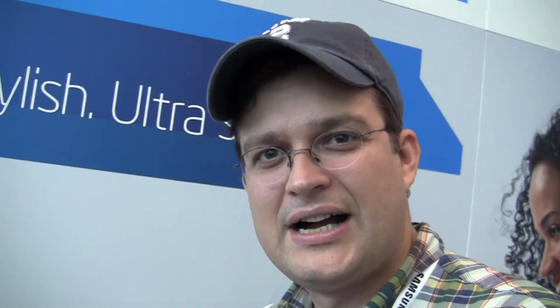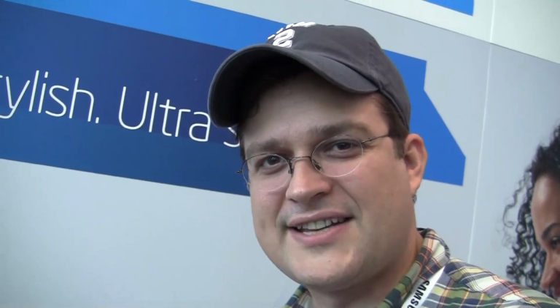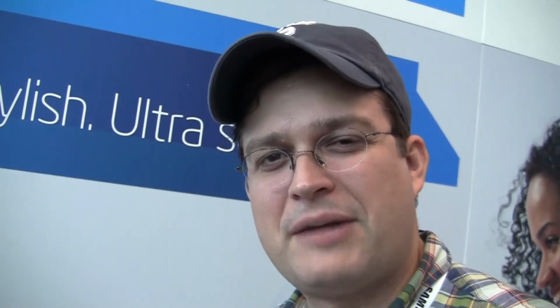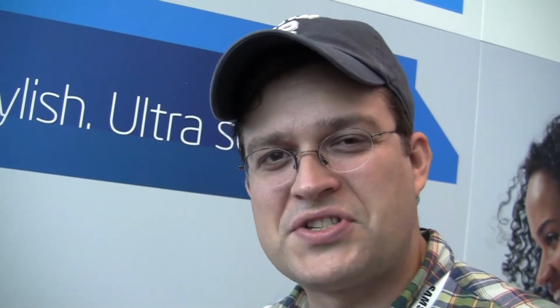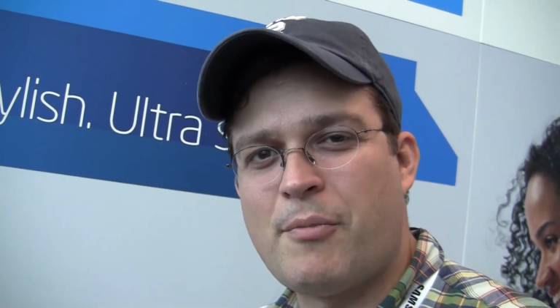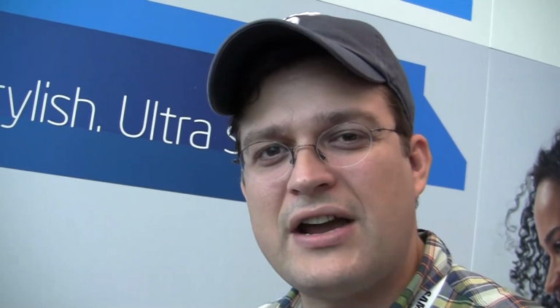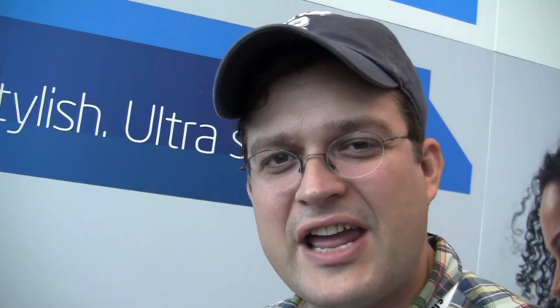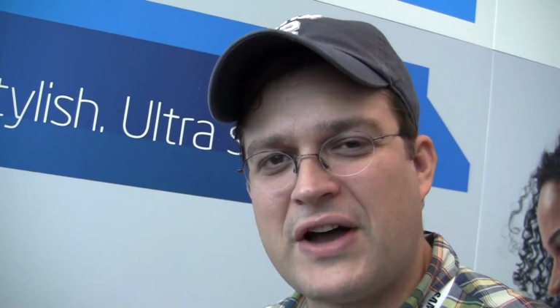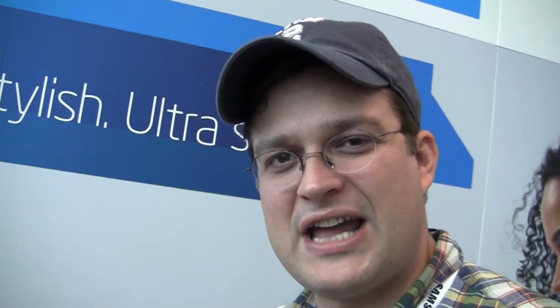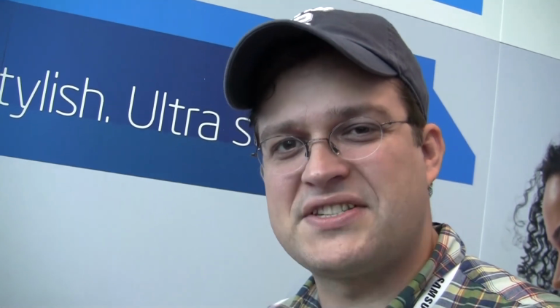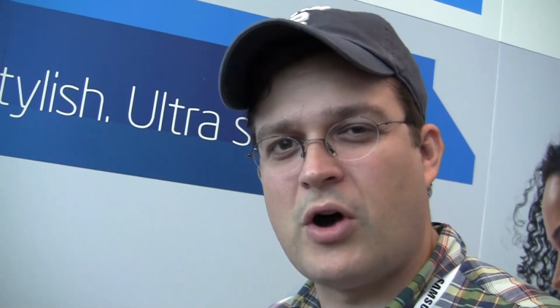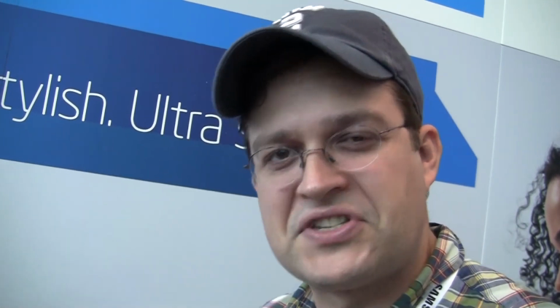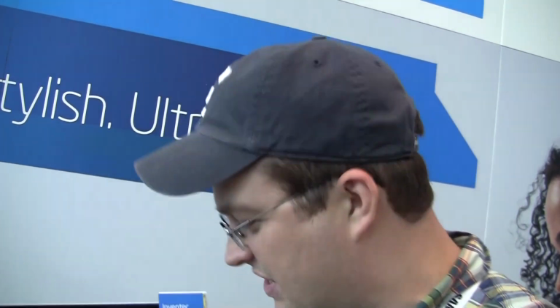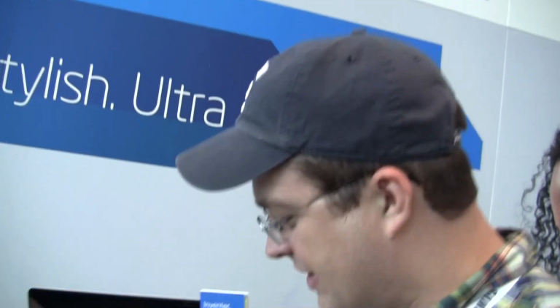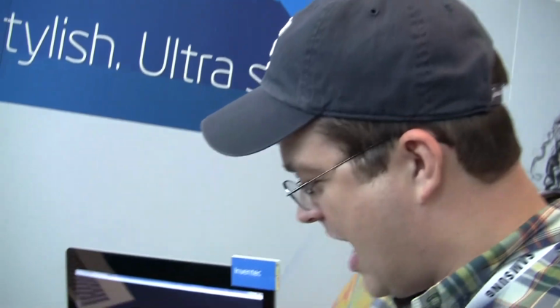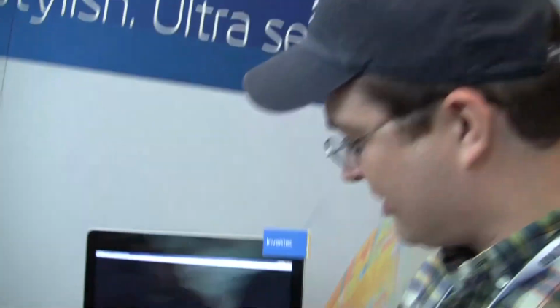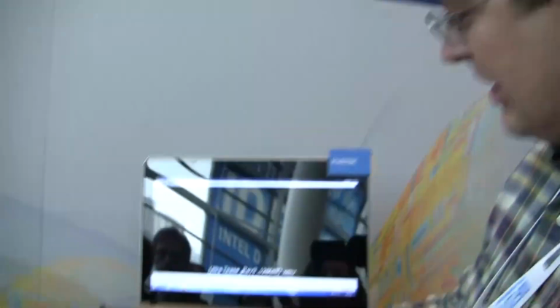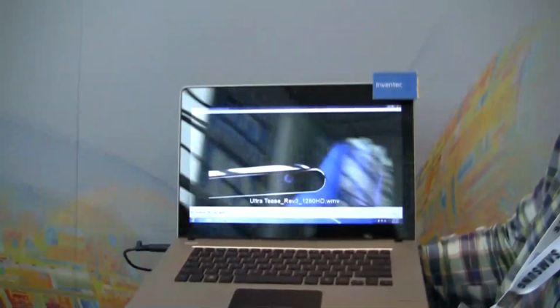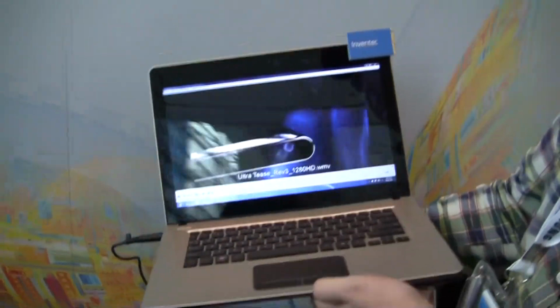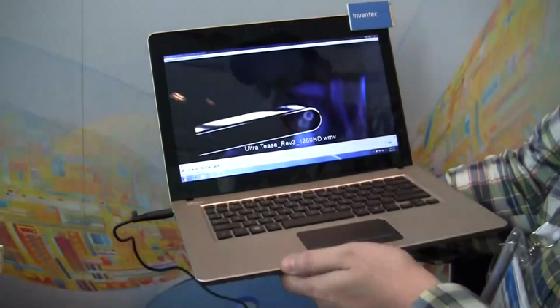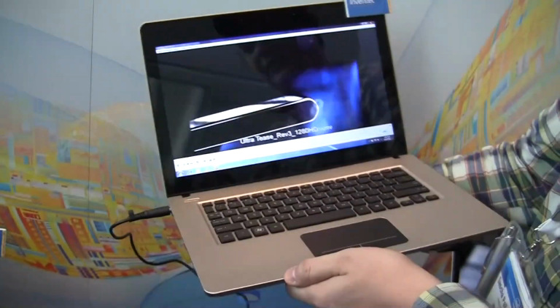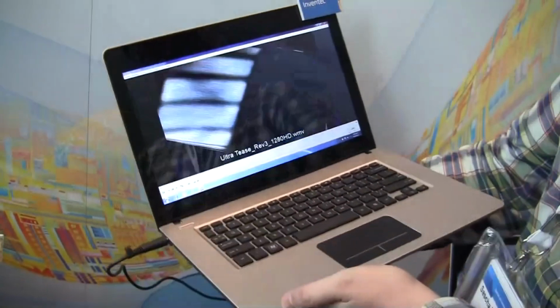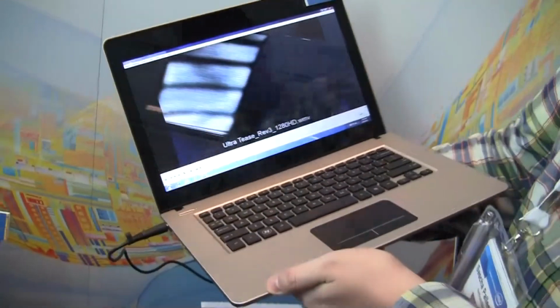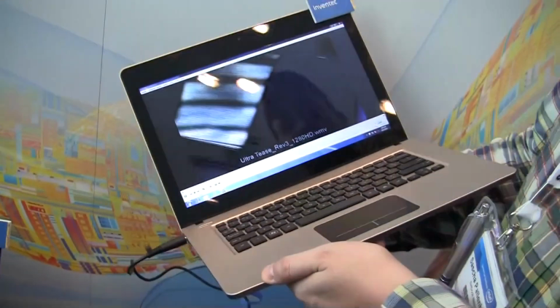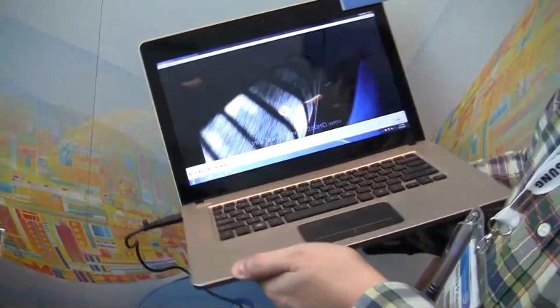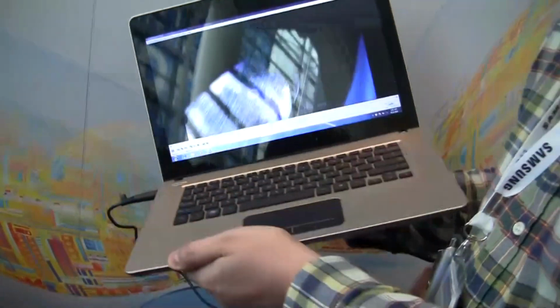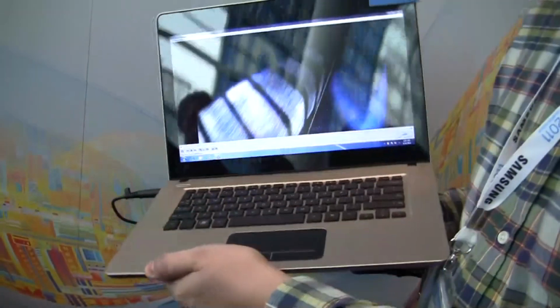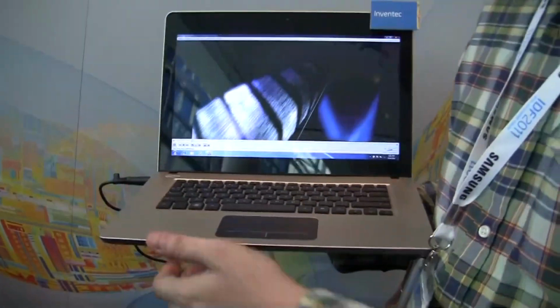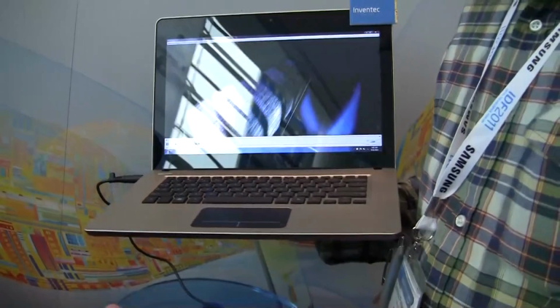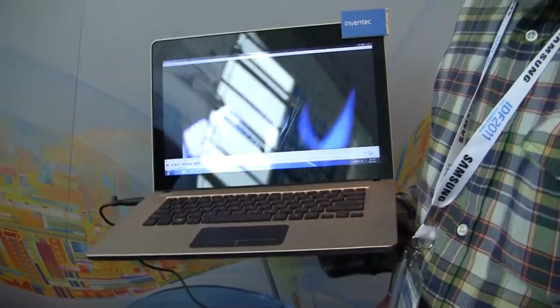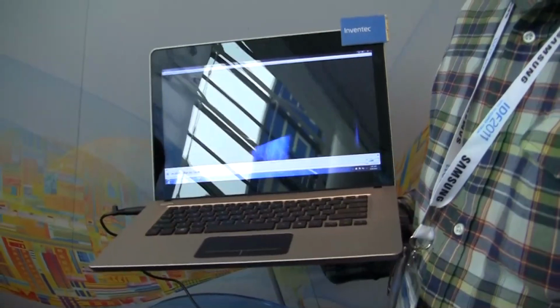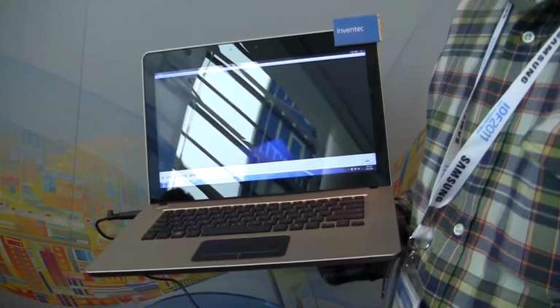Hi guys, Asha from netbooknews.com here at IDF 2011. It's day one at the Moscone Center and we're still taking a look at all the brand new ultrabooks. This one is from Inventec, a Taiwanese ODM.